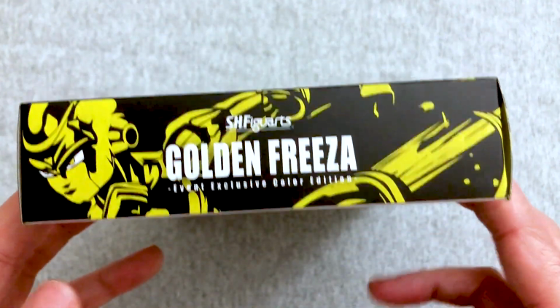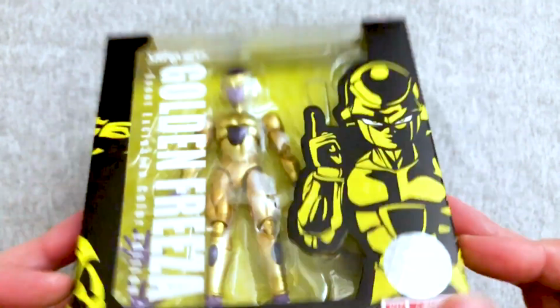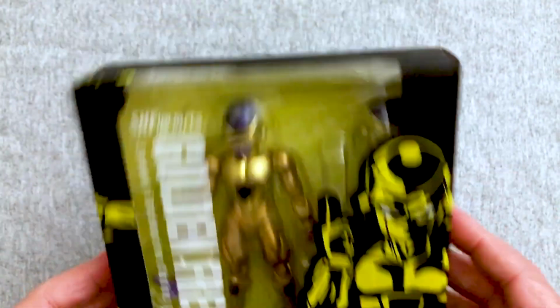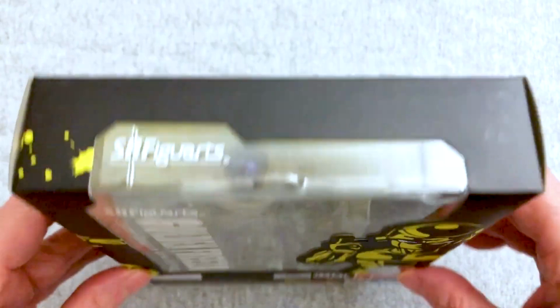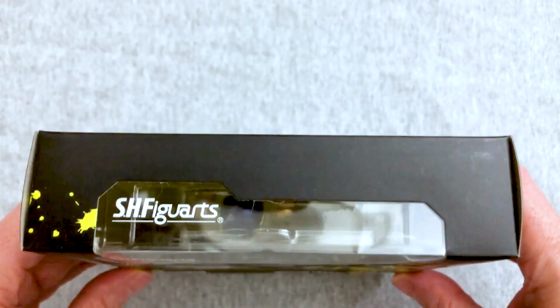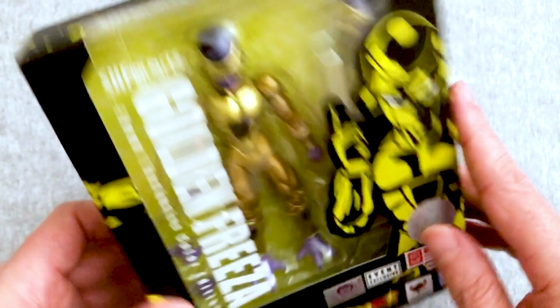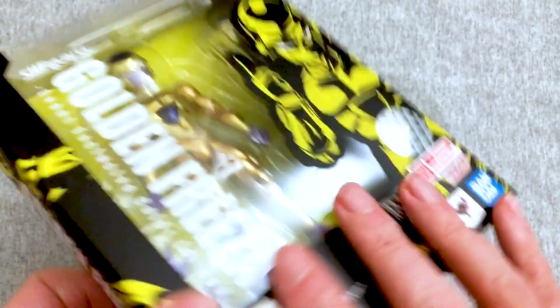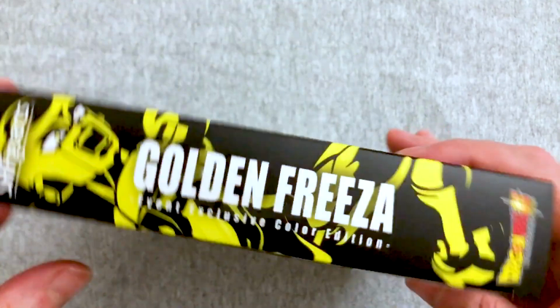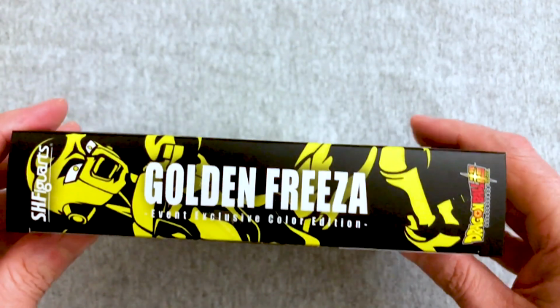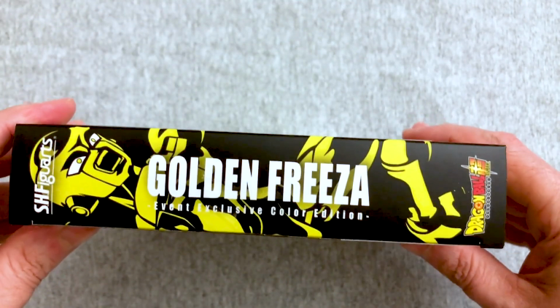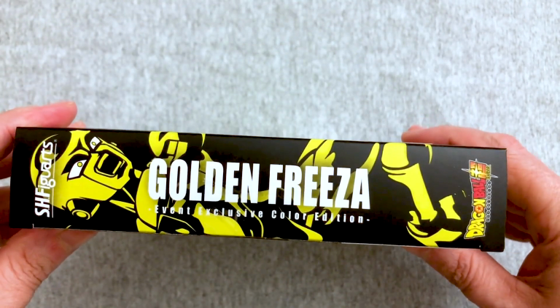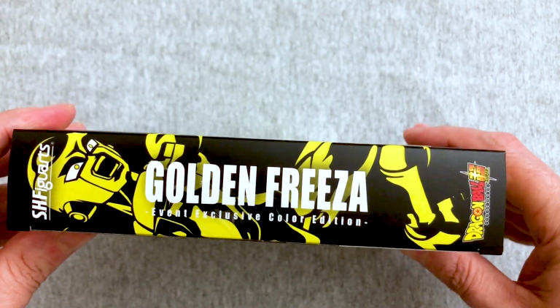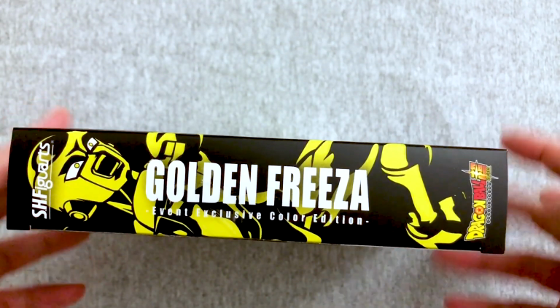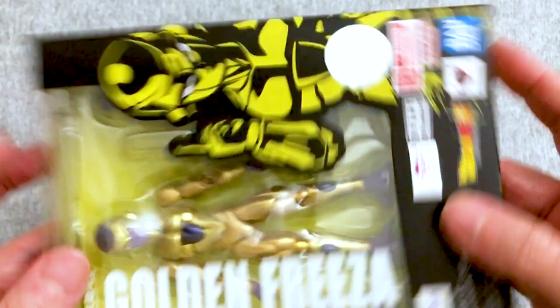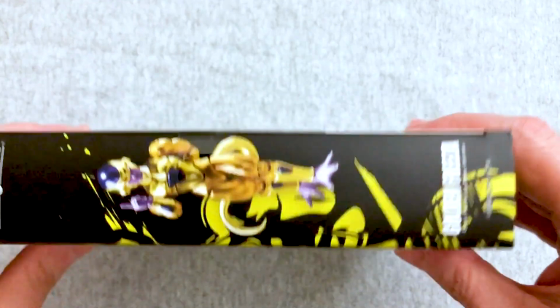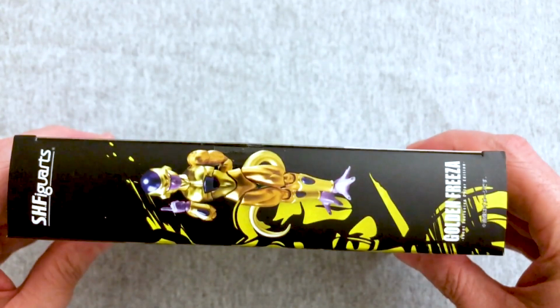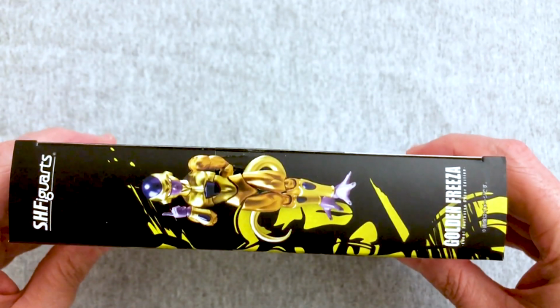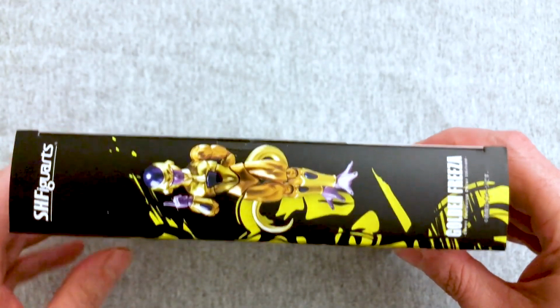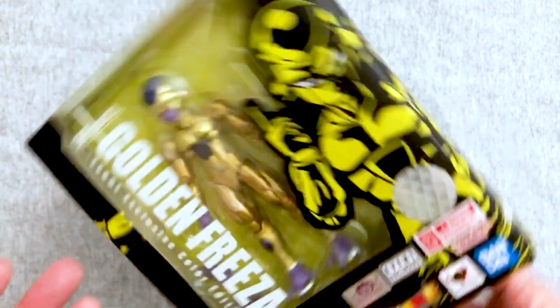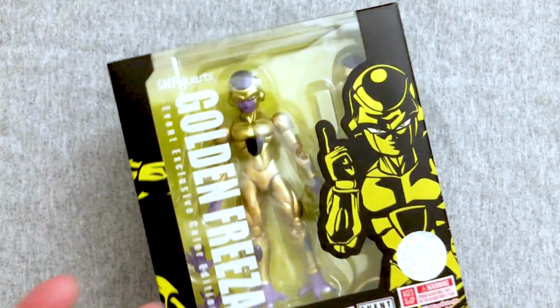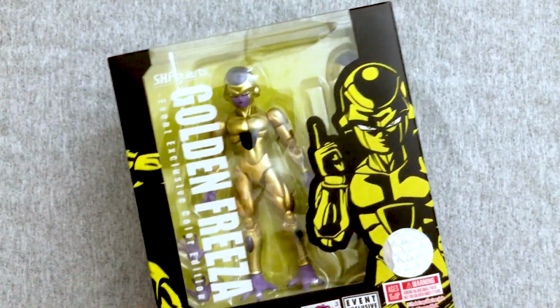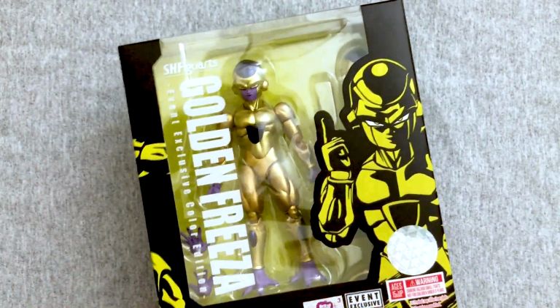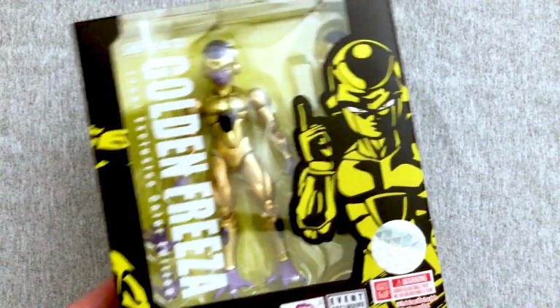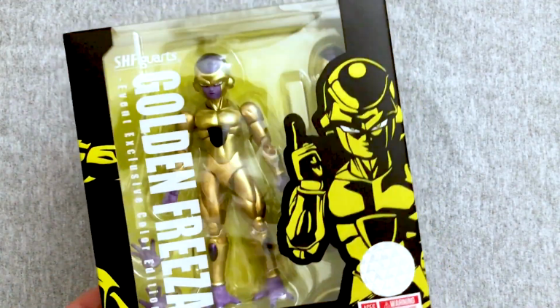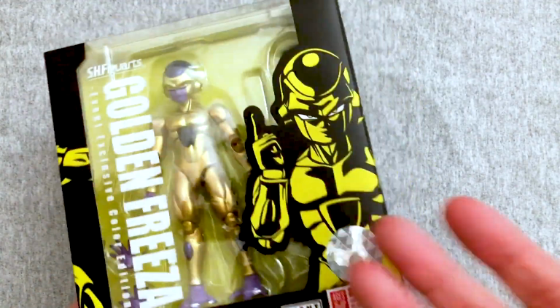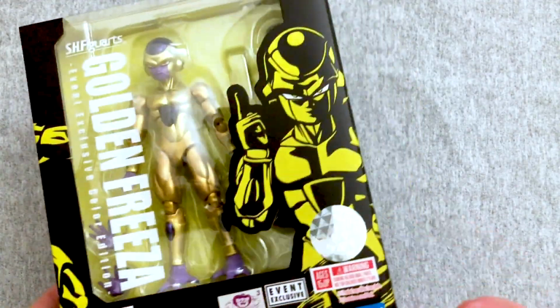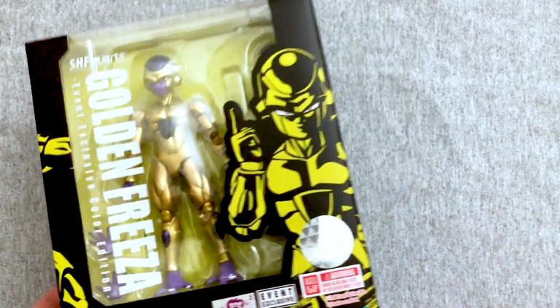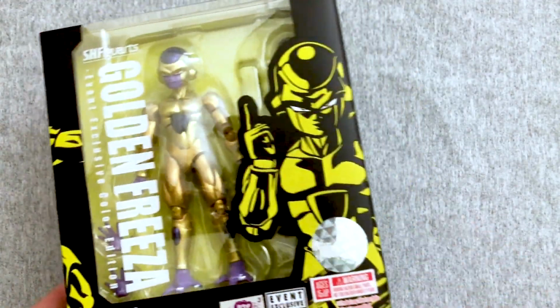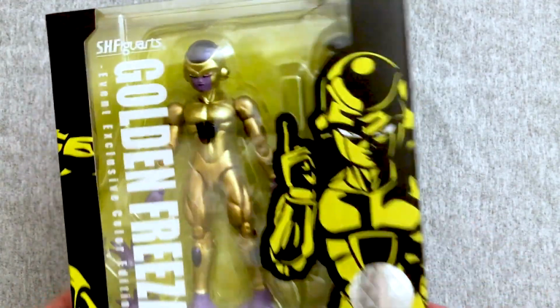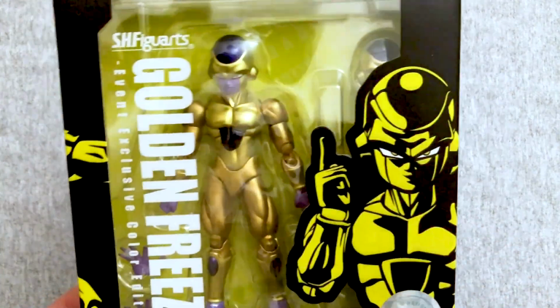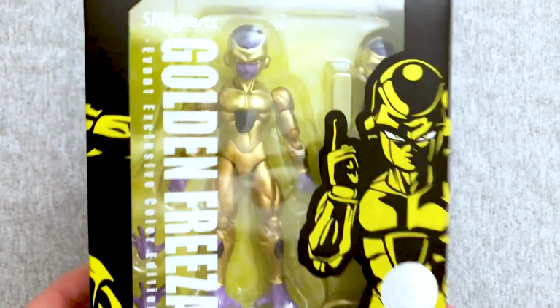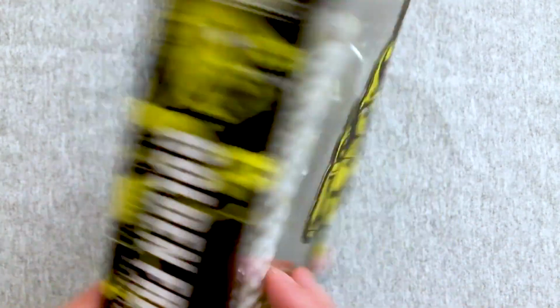So of course we do love these Figuarts. These Figuarts are expensive, but they are totally worth it. And we do have this Frieza — at least the mold — so for us it's really just going to be the event exclusive color difference.